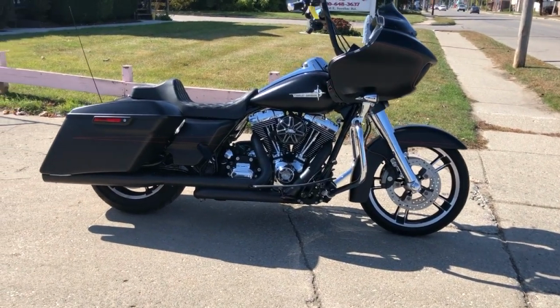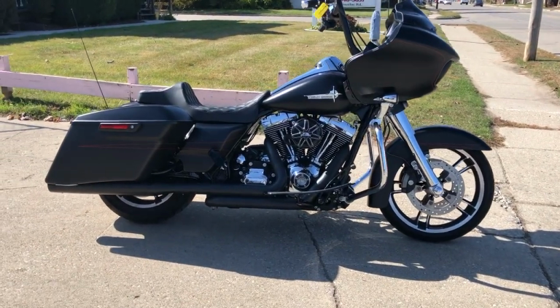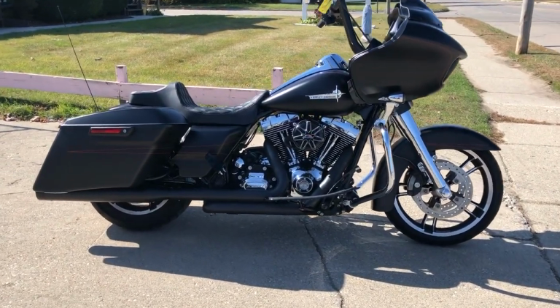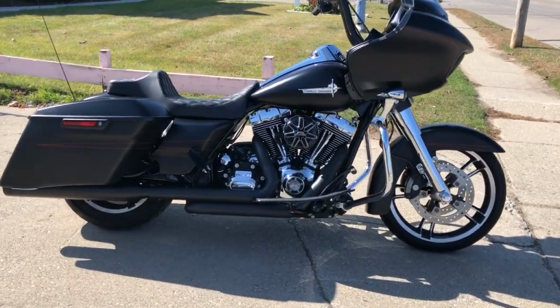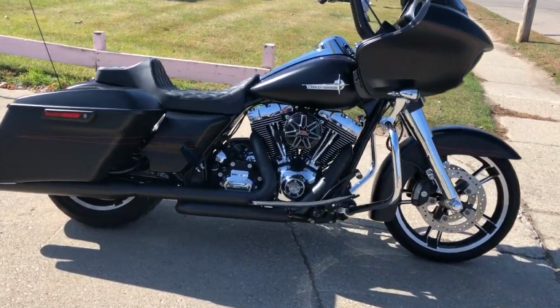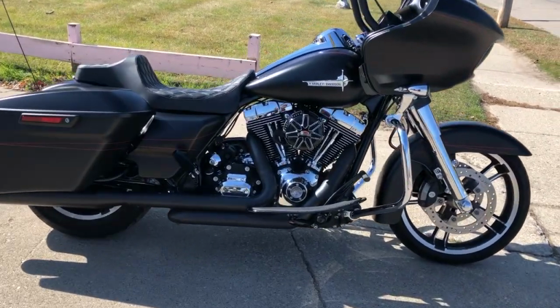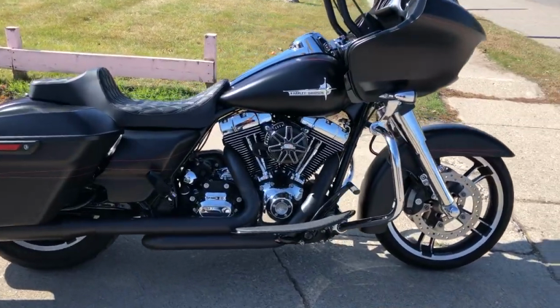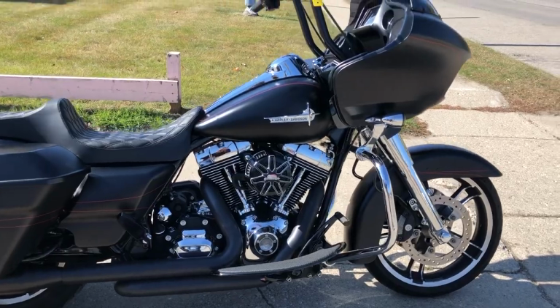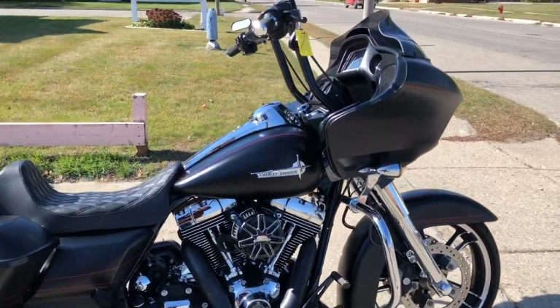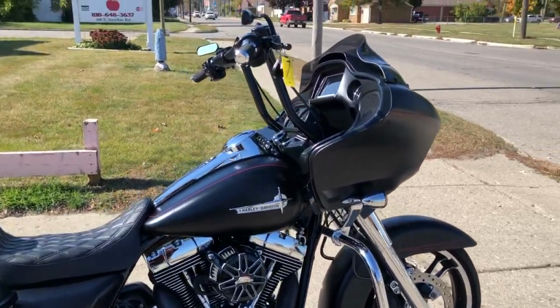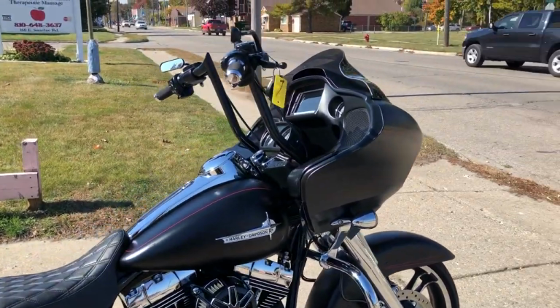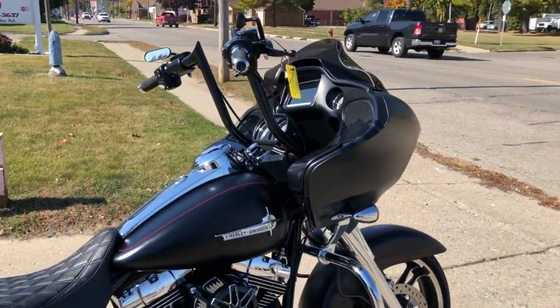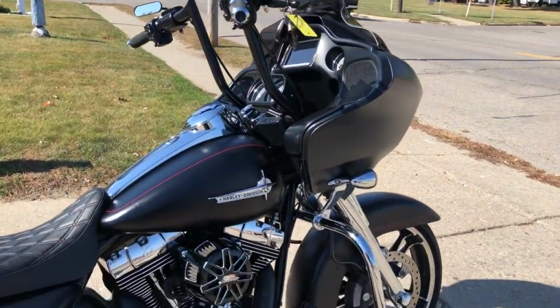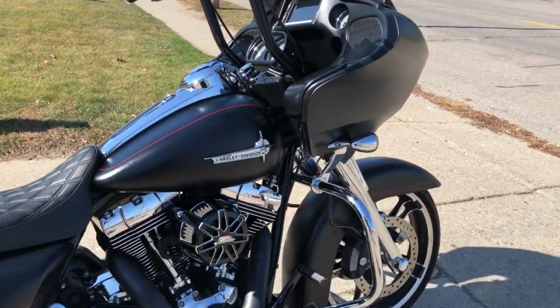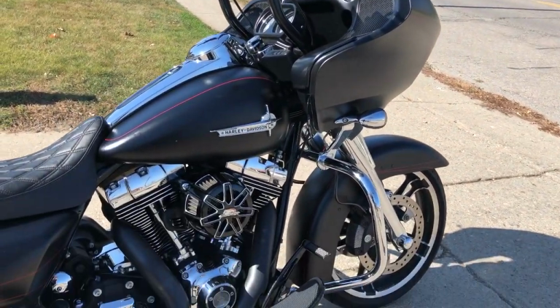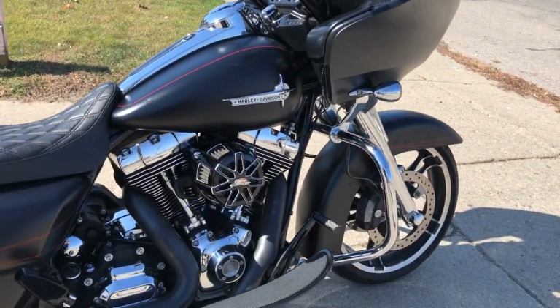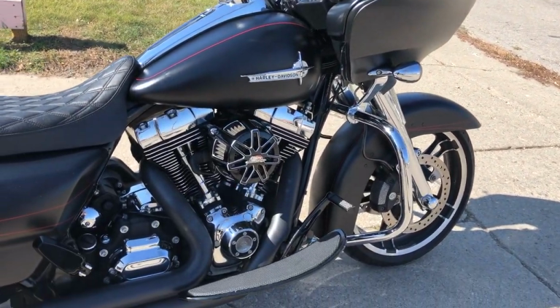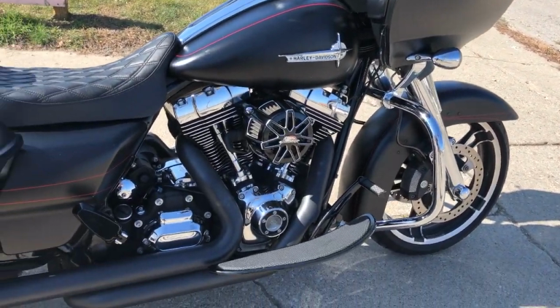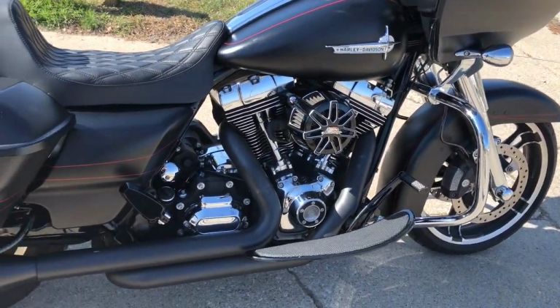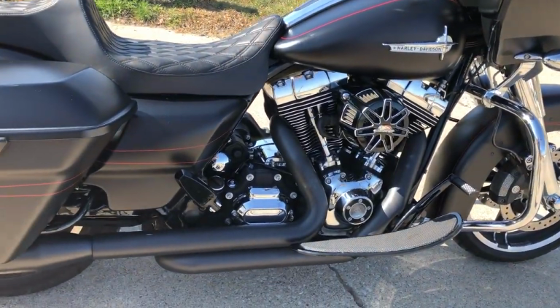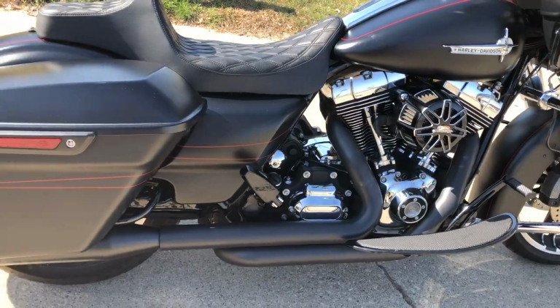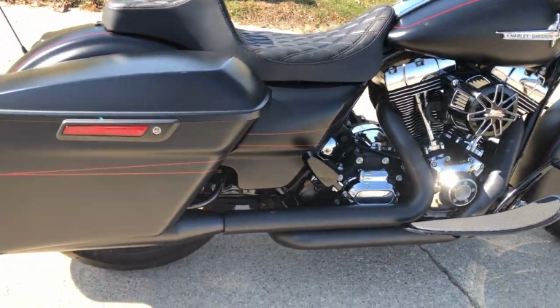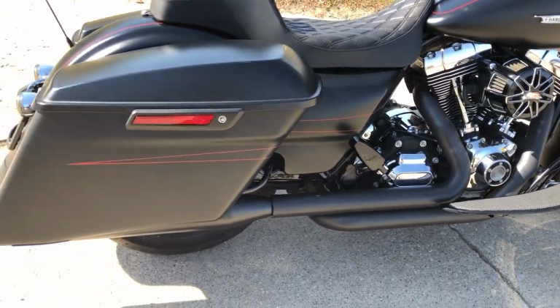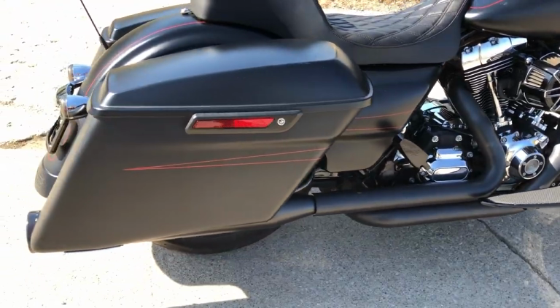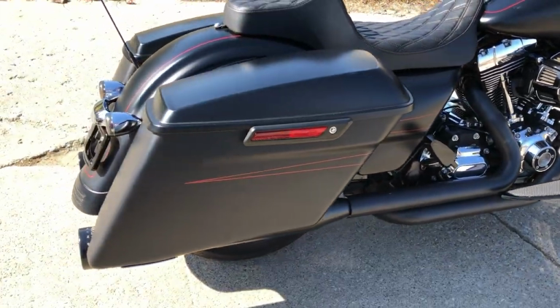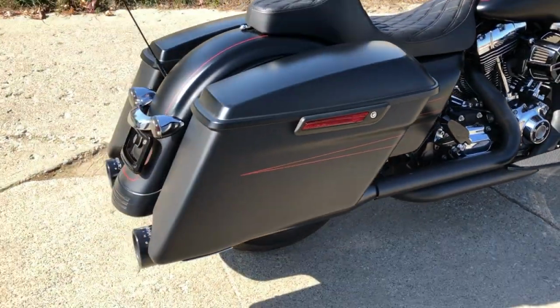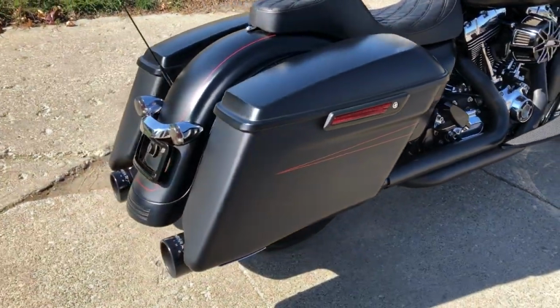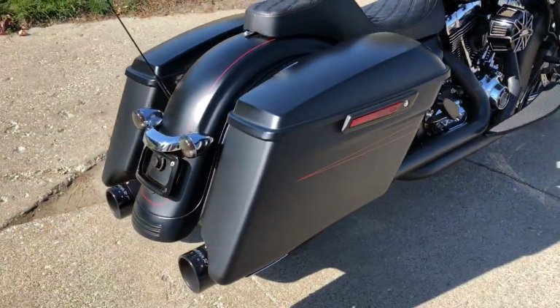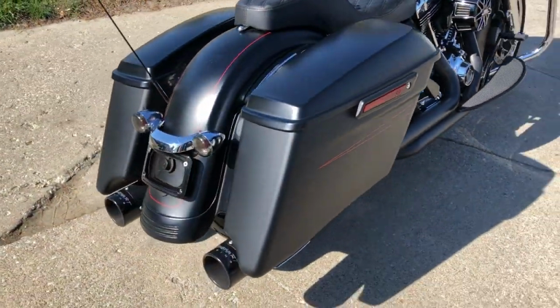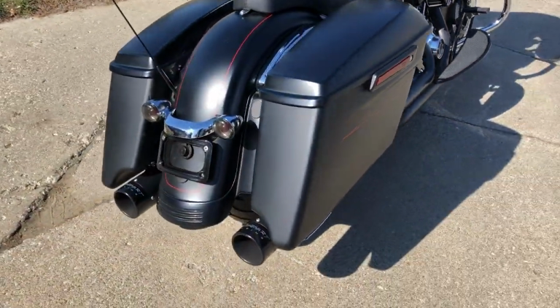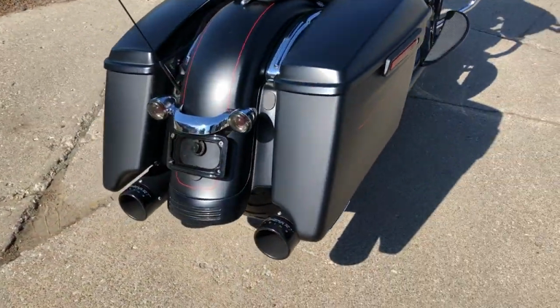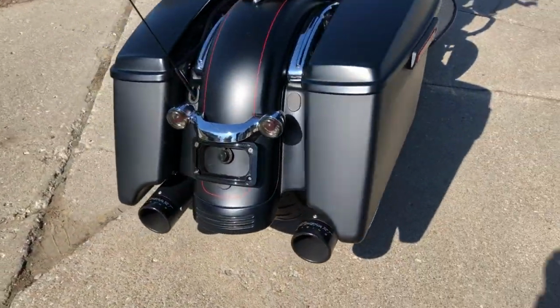Hey guys, Proof of Powersports.com here doing some videos on some bikes we just got in. Check this one out — it's a 2015 Road Glide Special for sale, only 5,632 miles on it, super clean.